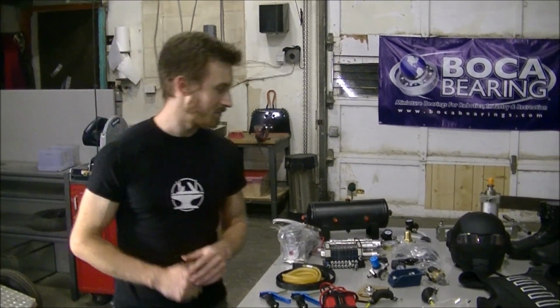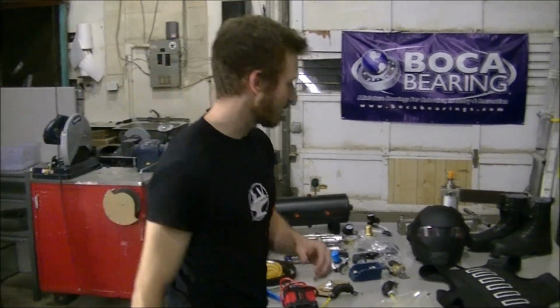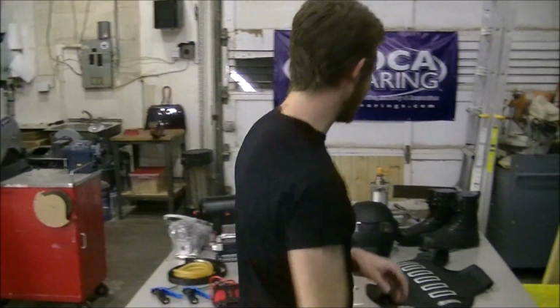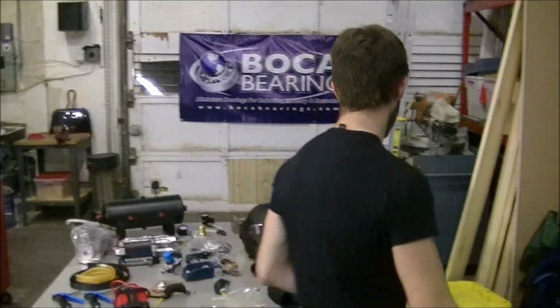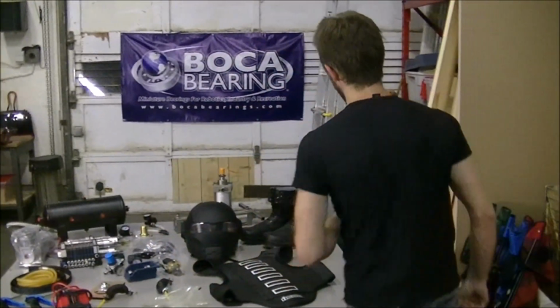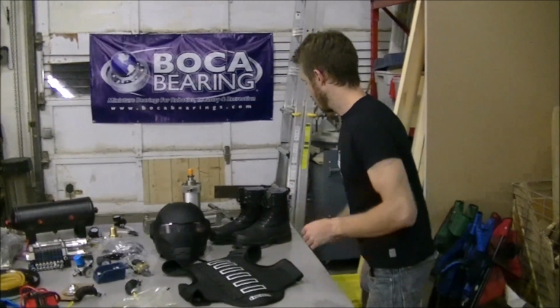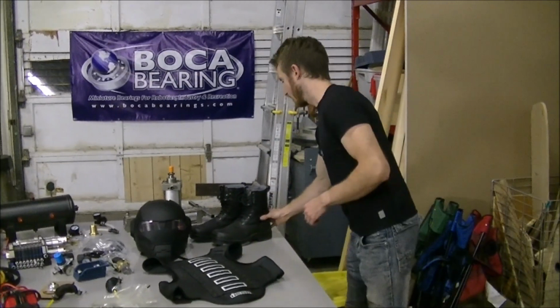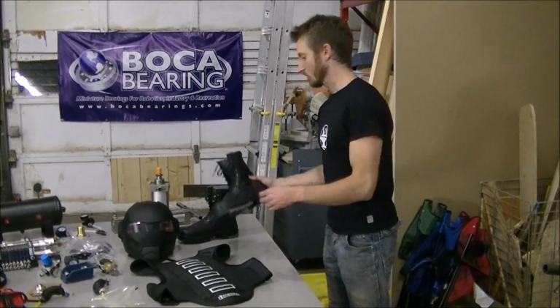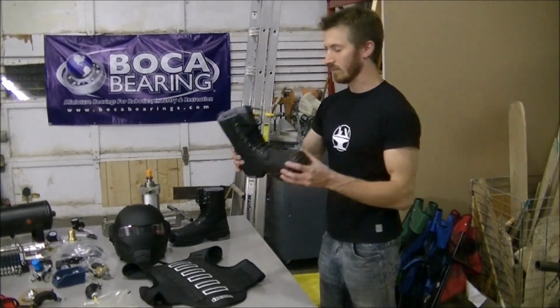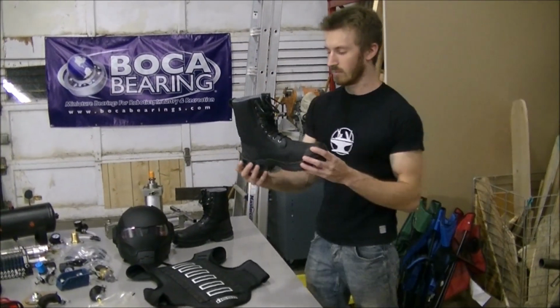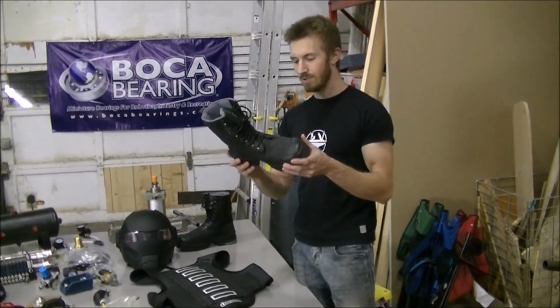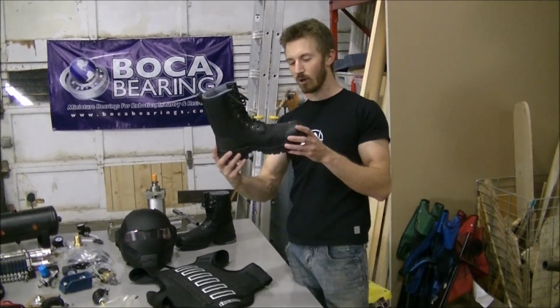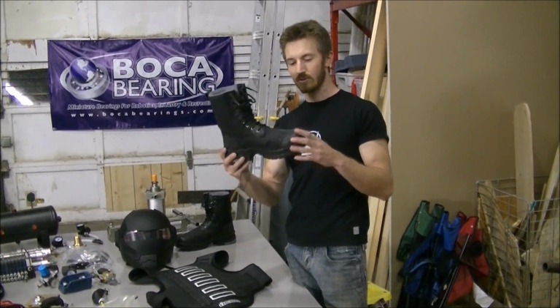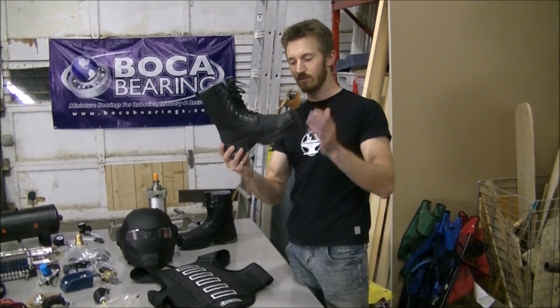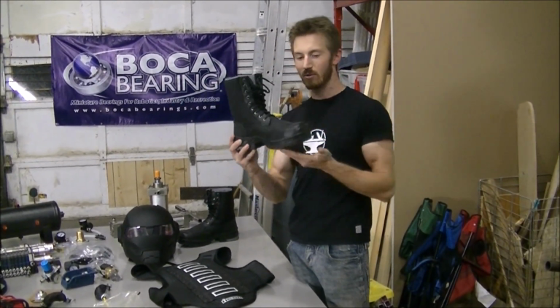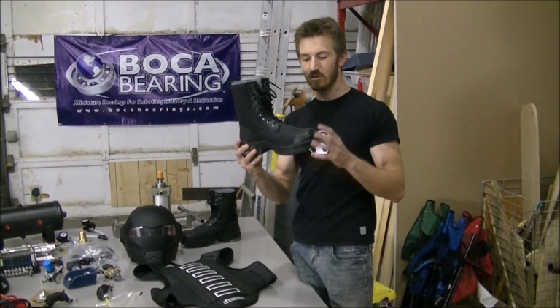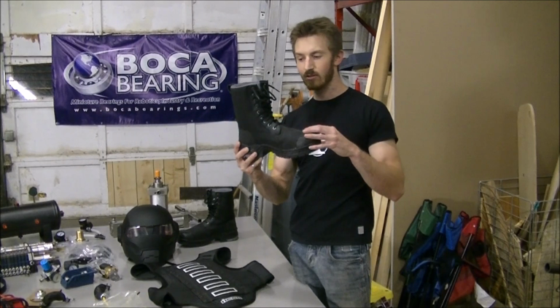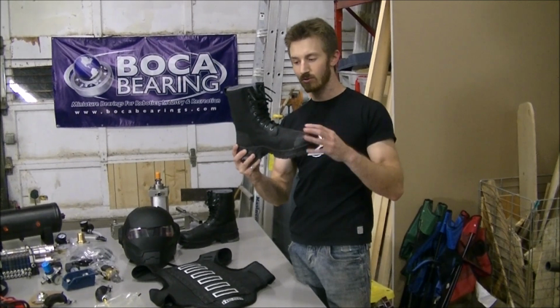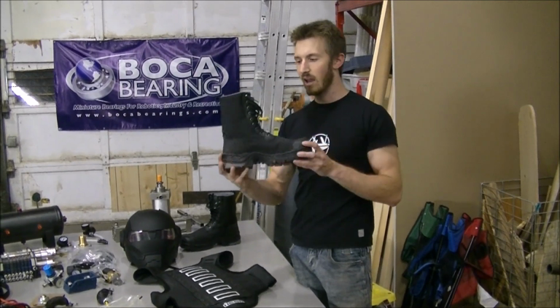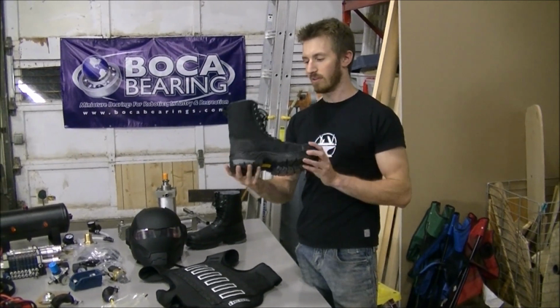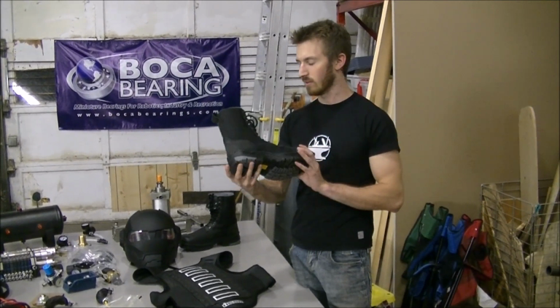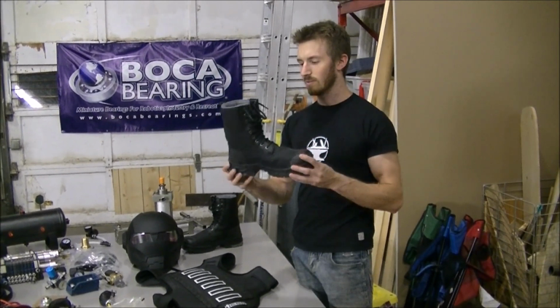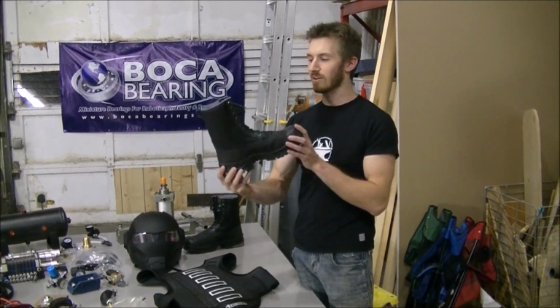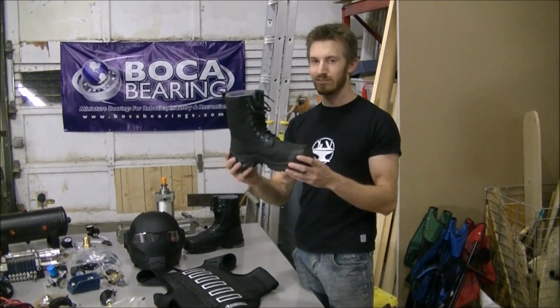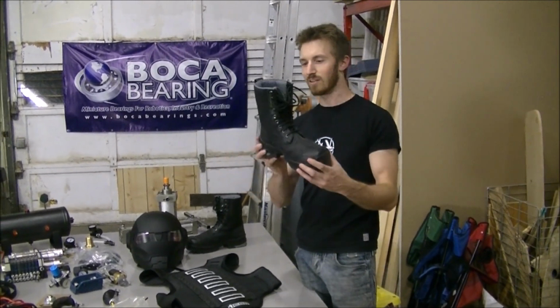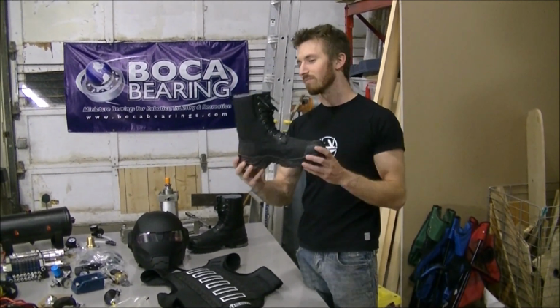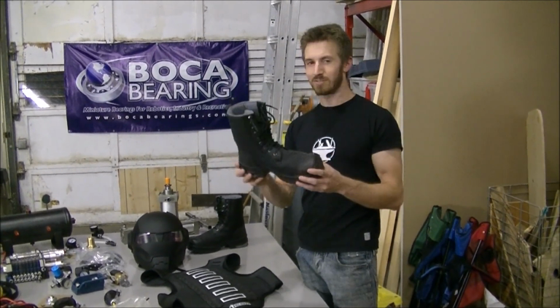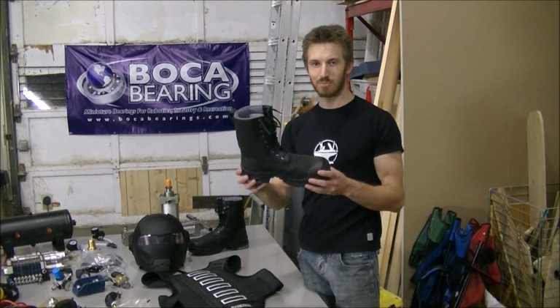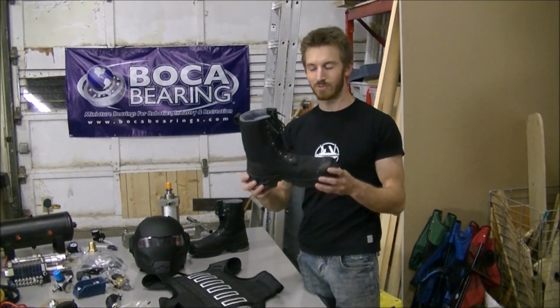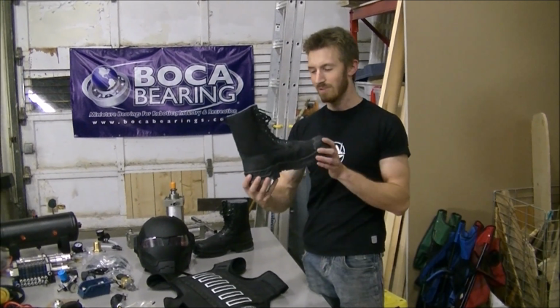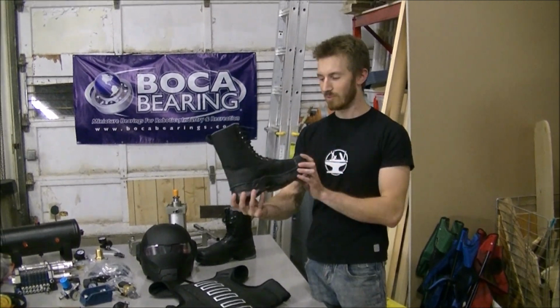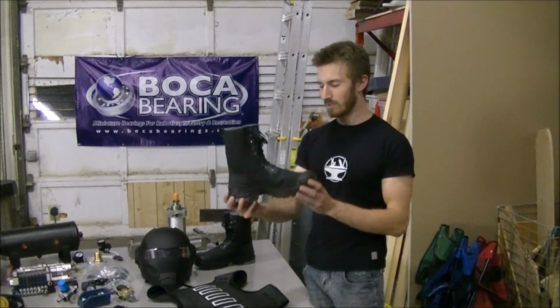I got some really heavy duty work boots. These have steel soles, steel toes, and they call it ballistic nylon. I know it's not actually bulletproof, but they're pretty well built.